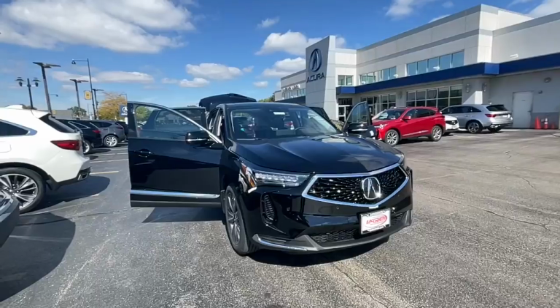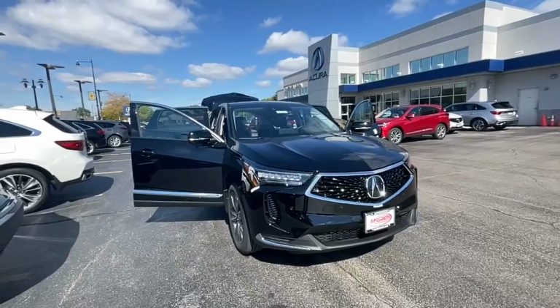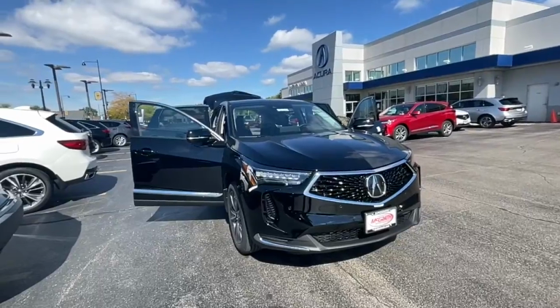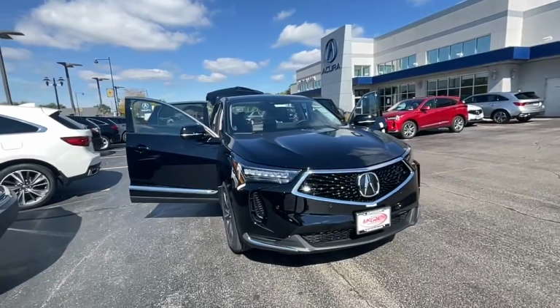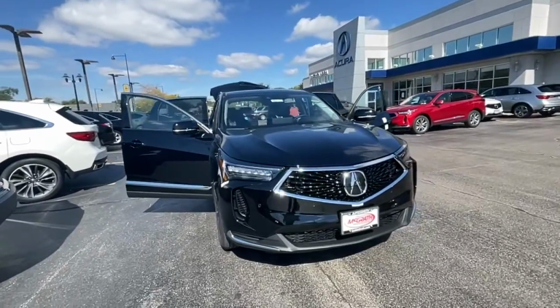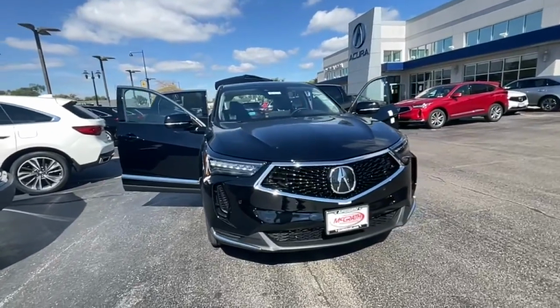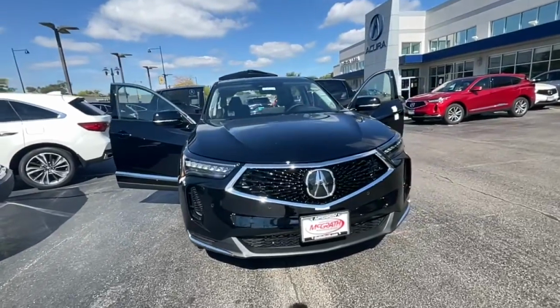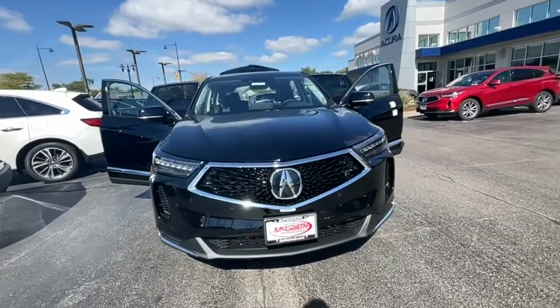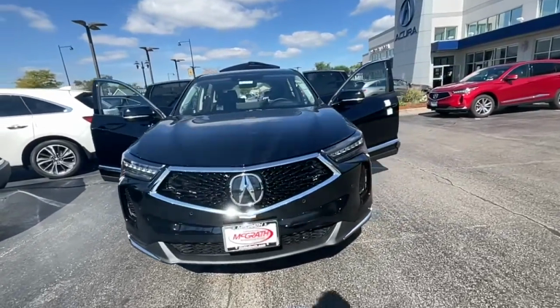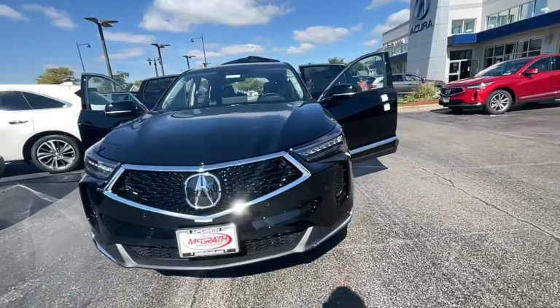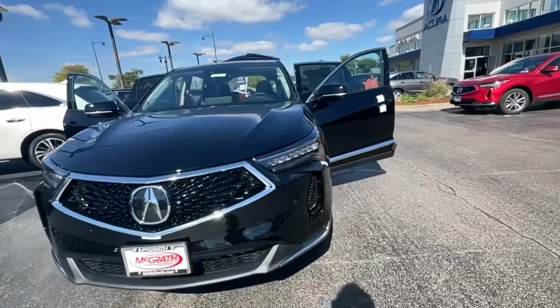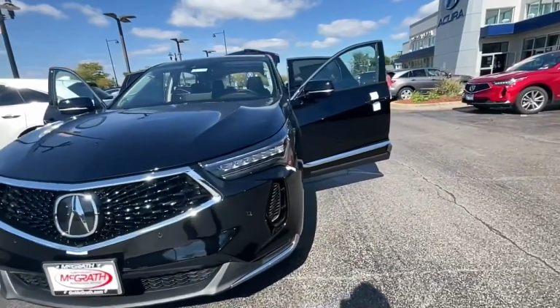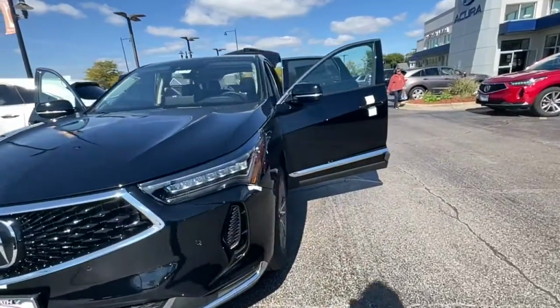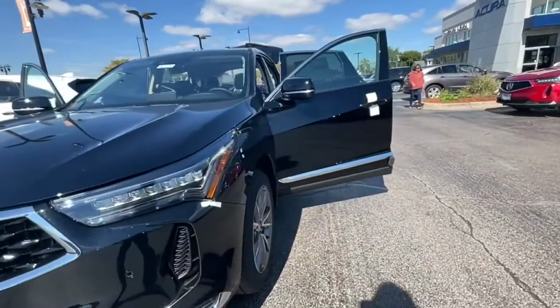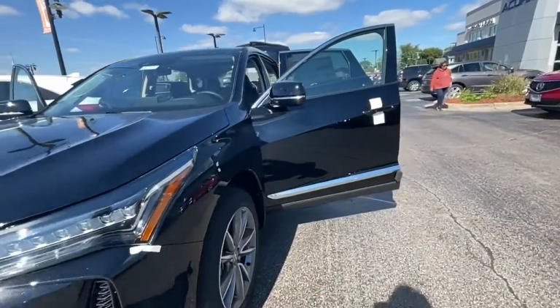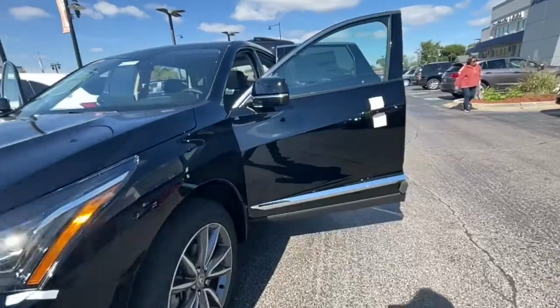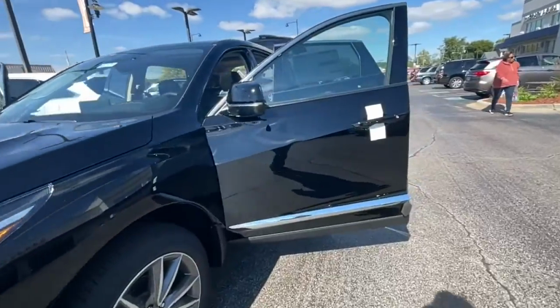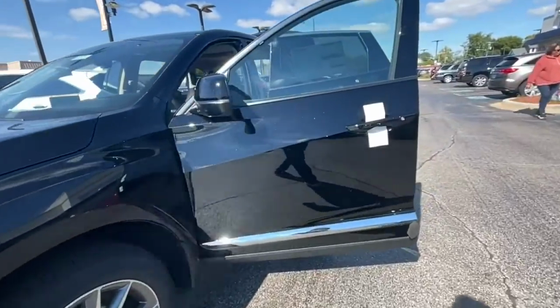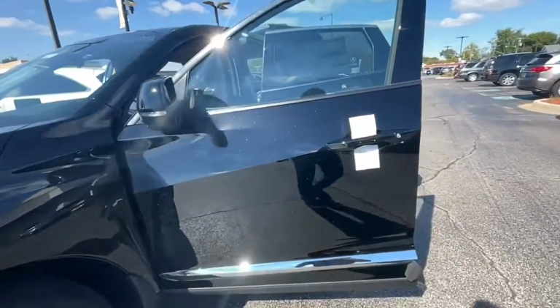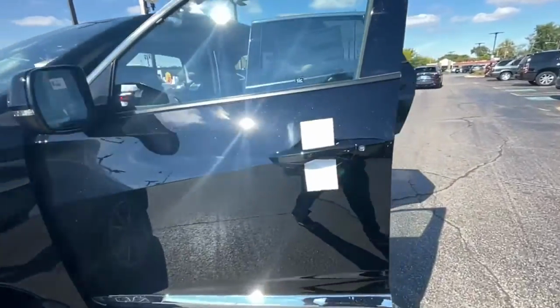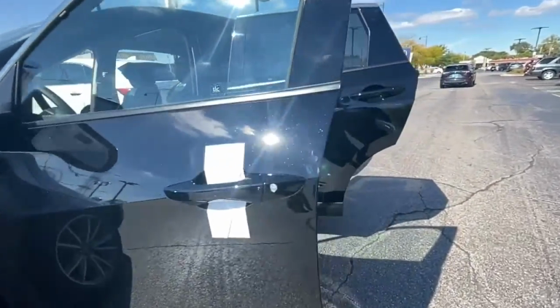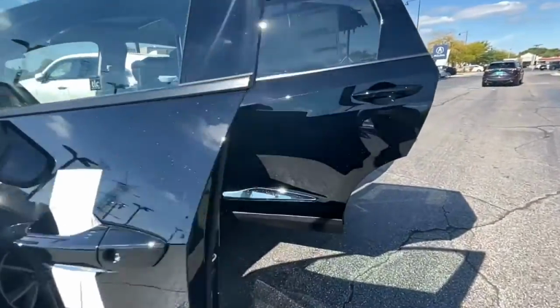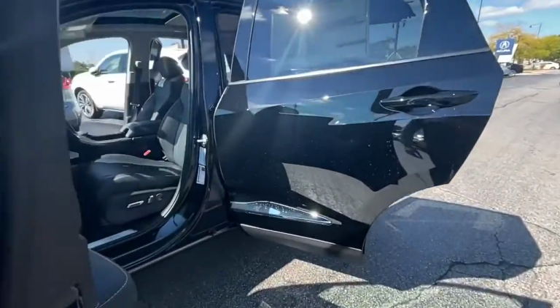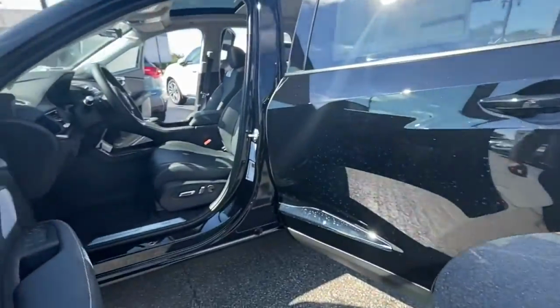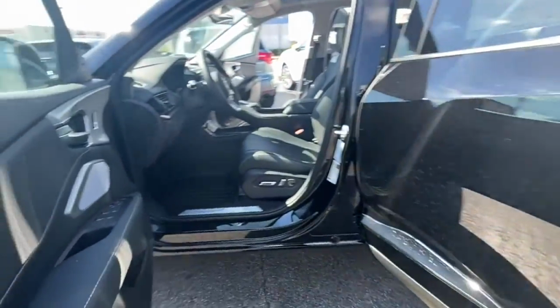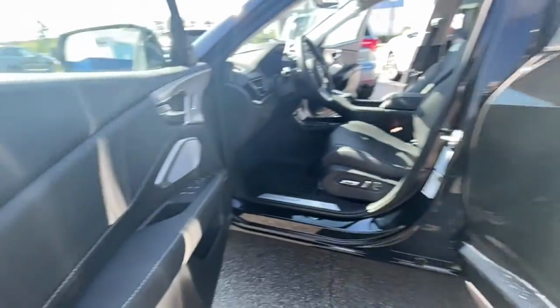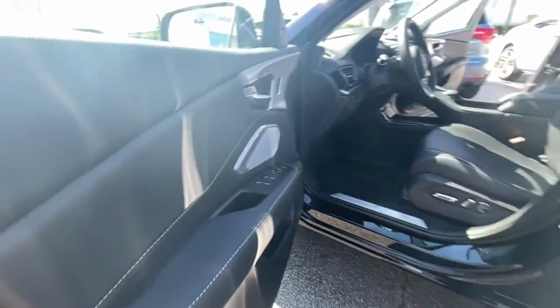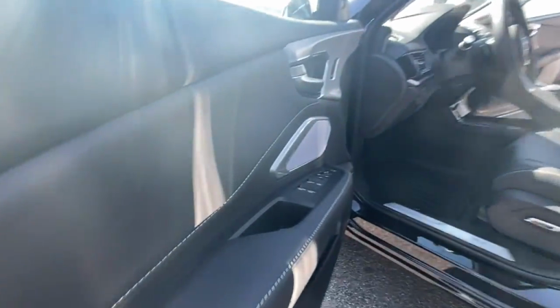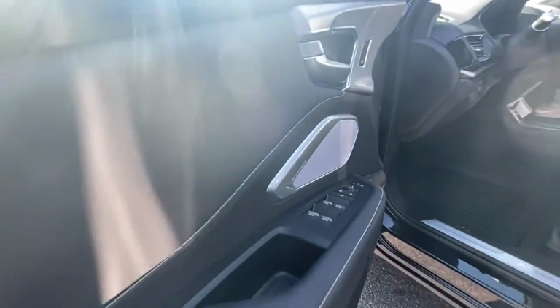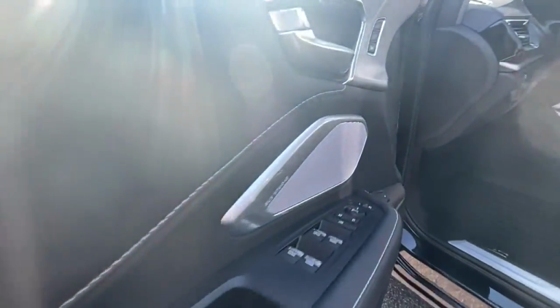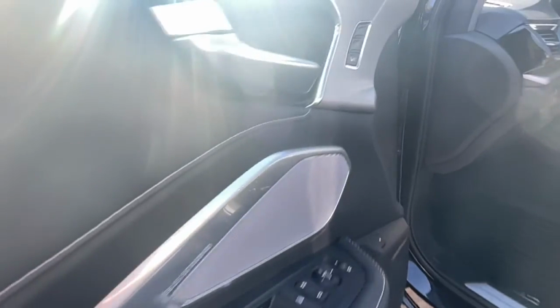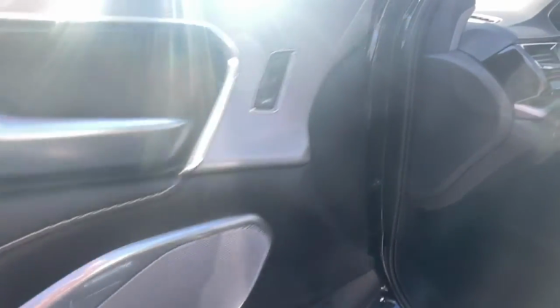Looking for your dream car? It could be the 2022 Acura RDX. You'll be sleek, safe and smooth in the RDX luxury crossover SUV.